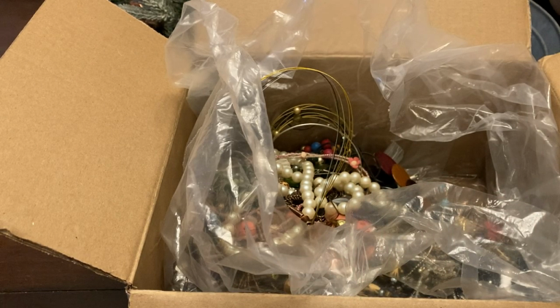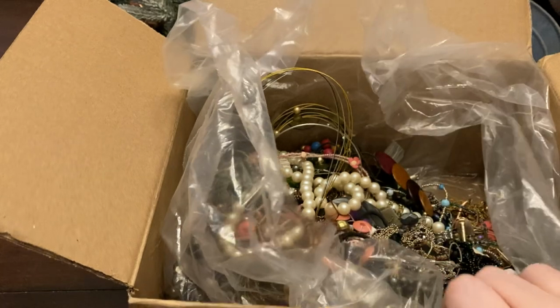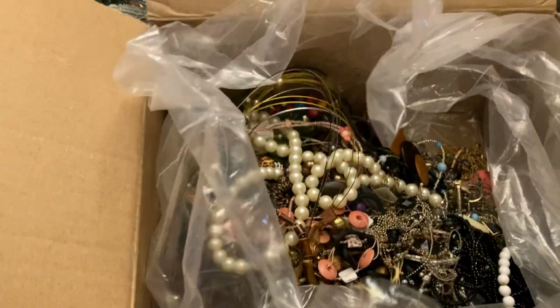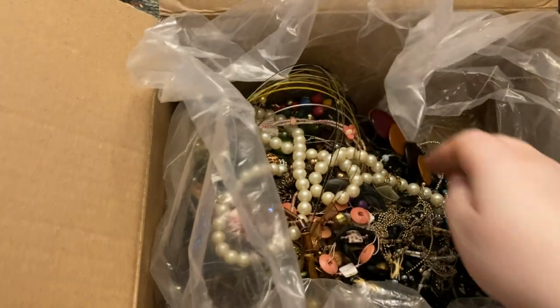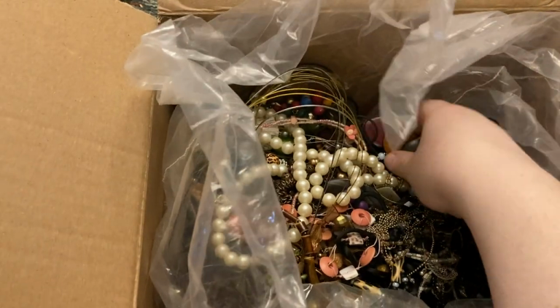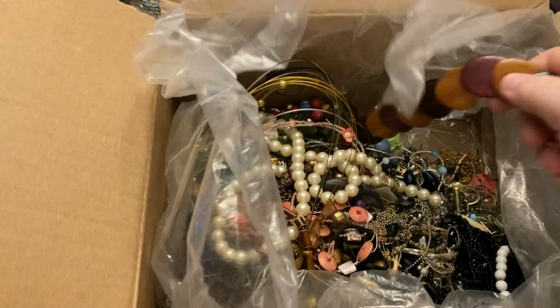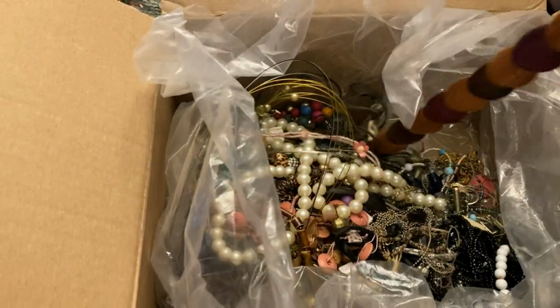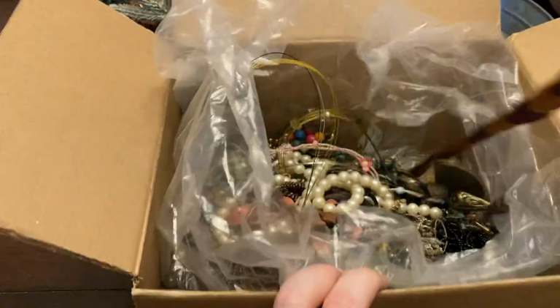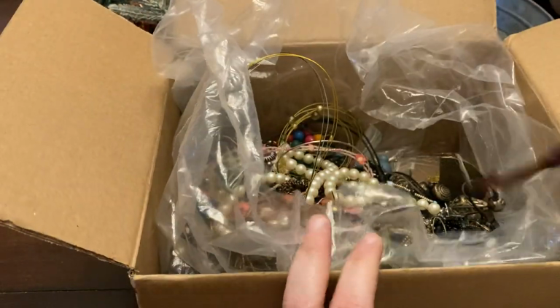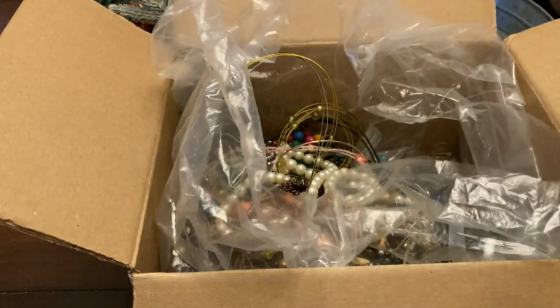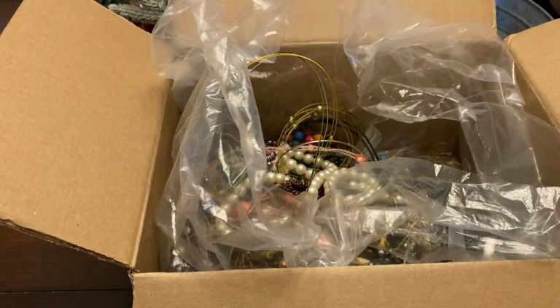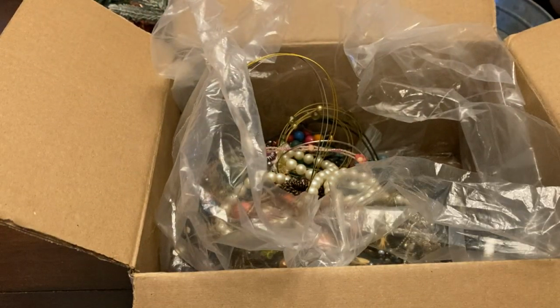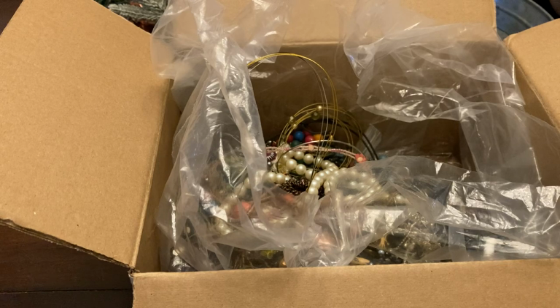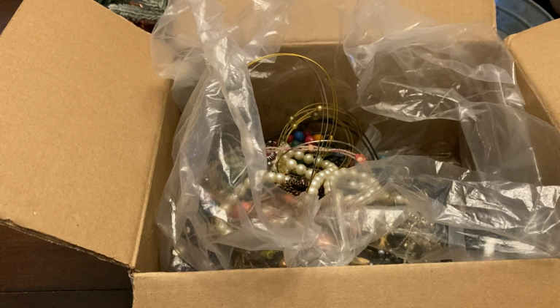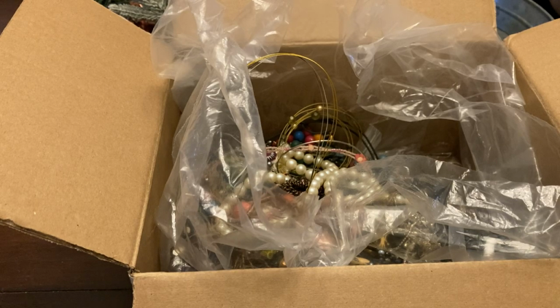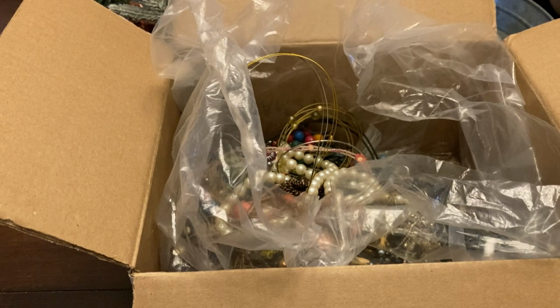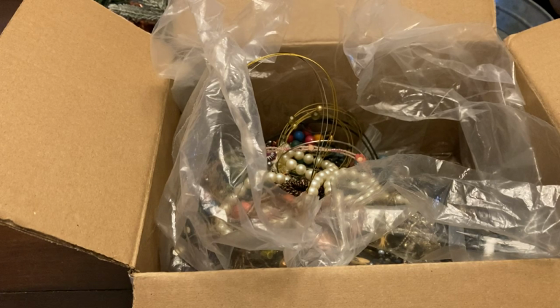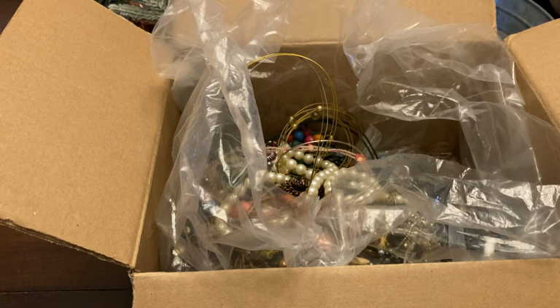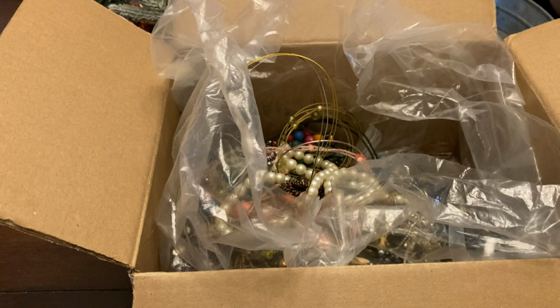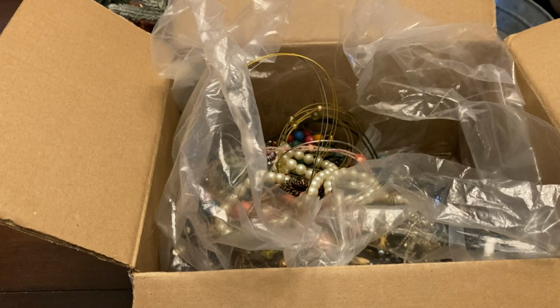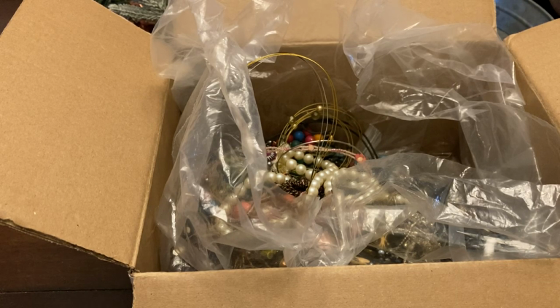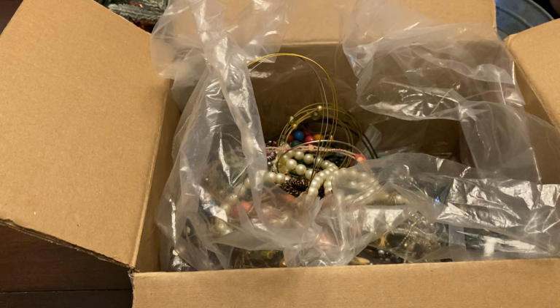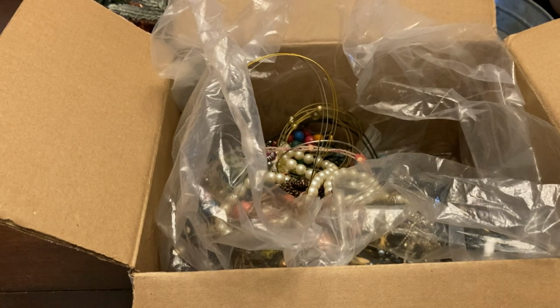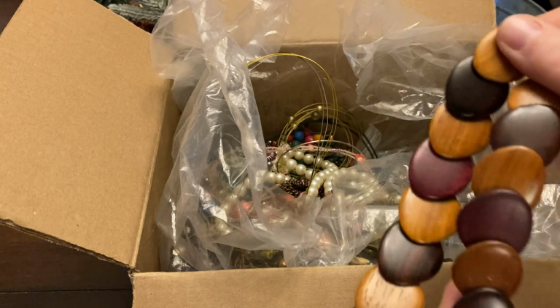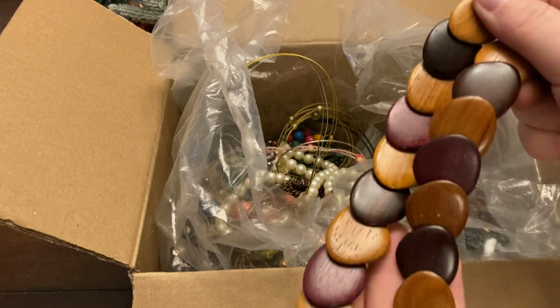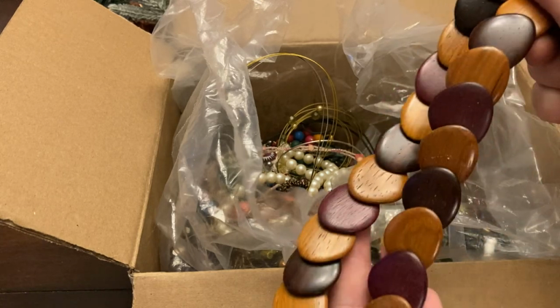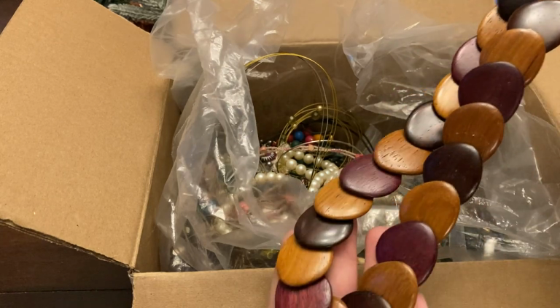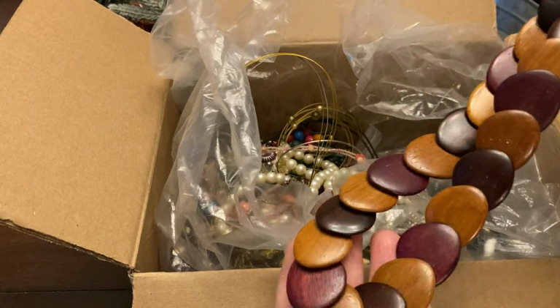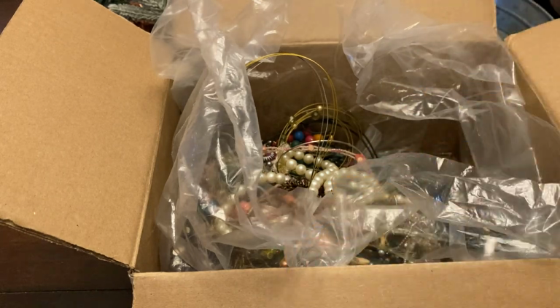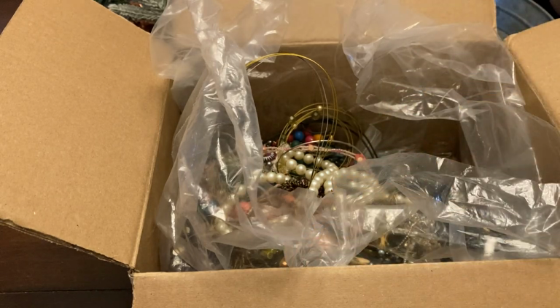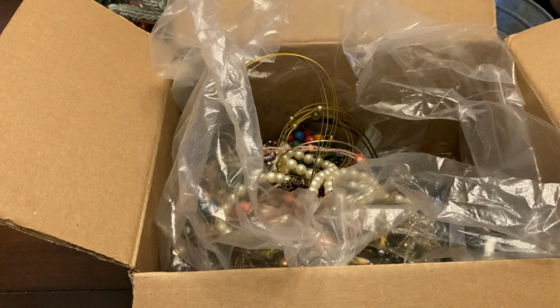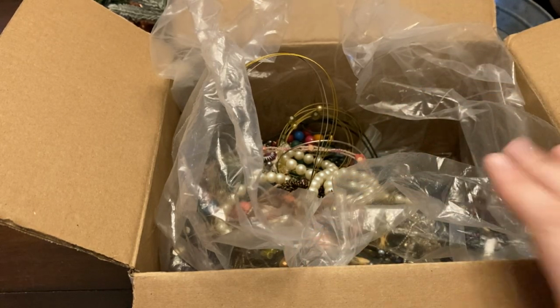A little stretch bracelet. Oh, I love these disc necklaces — this is a wood disc necklace with different stains. That's awesome, that'll go on Poshmark.